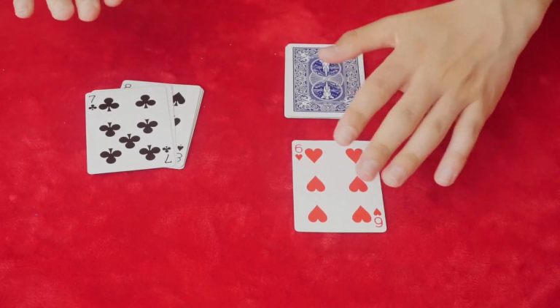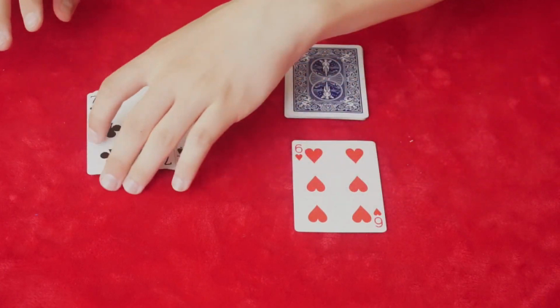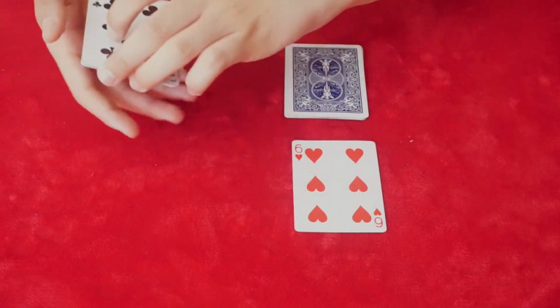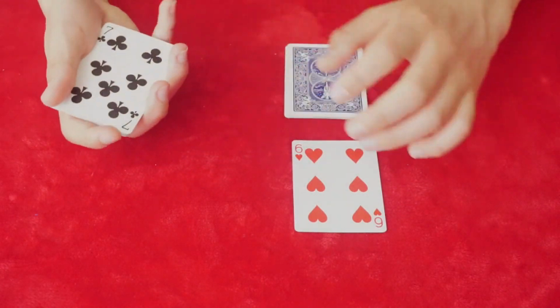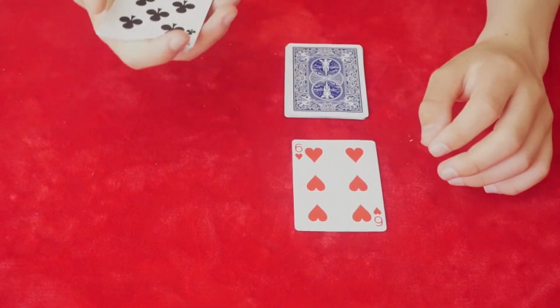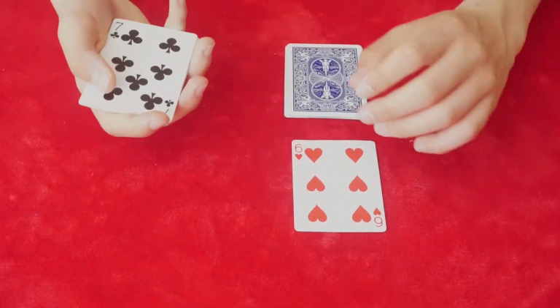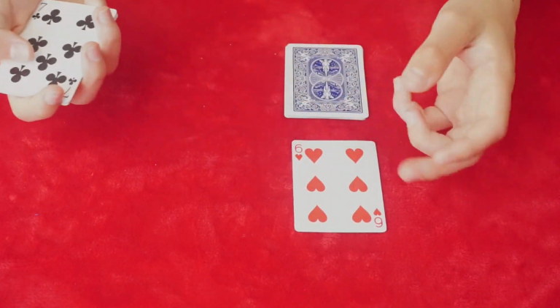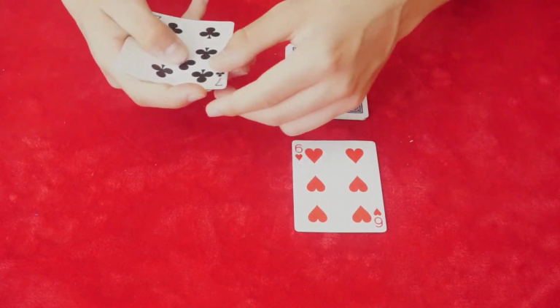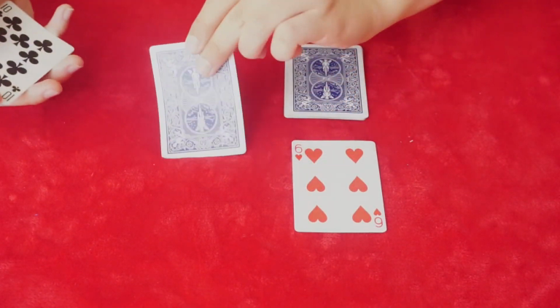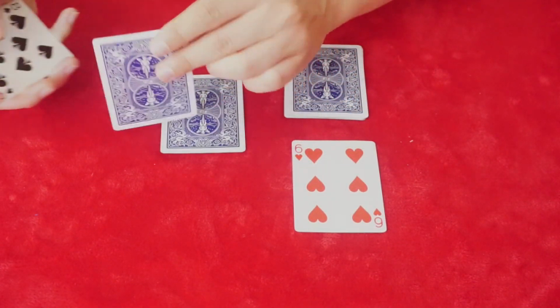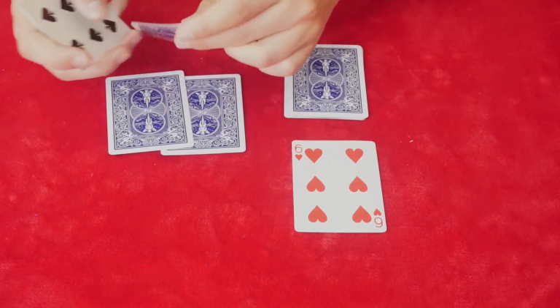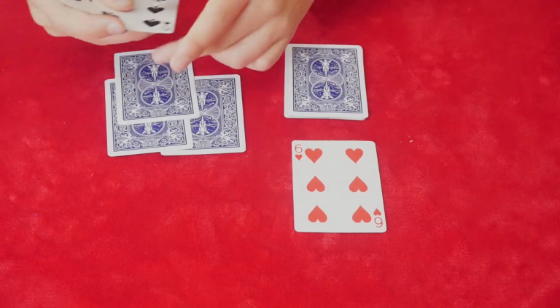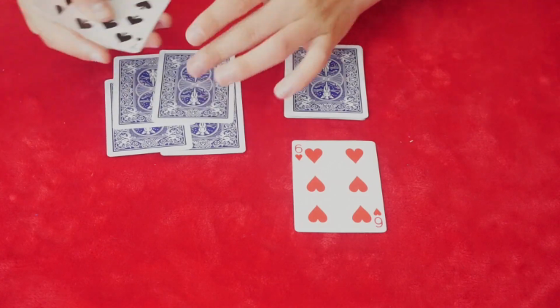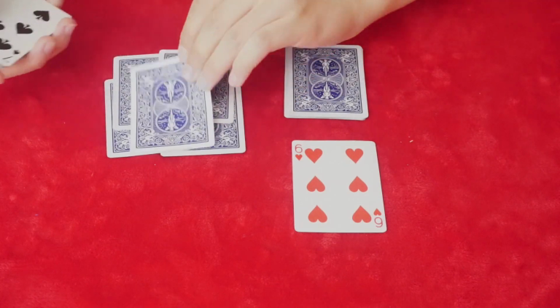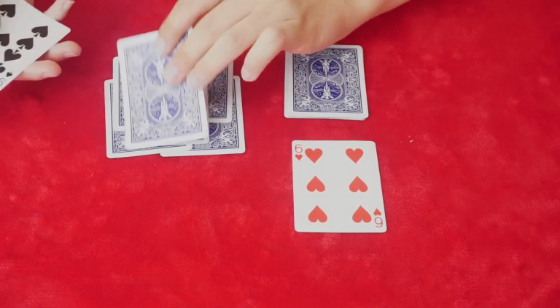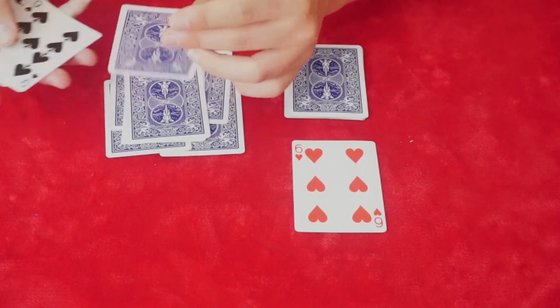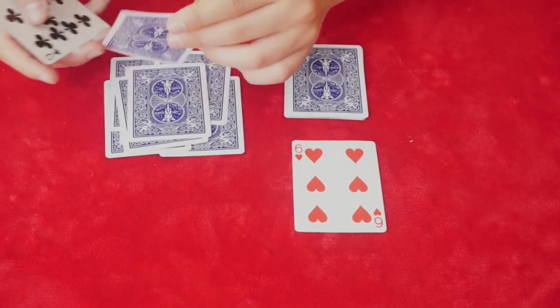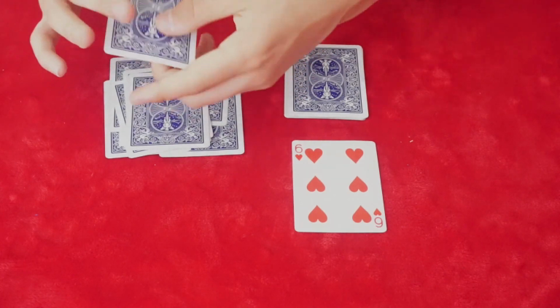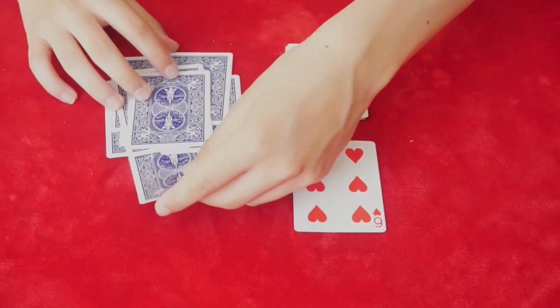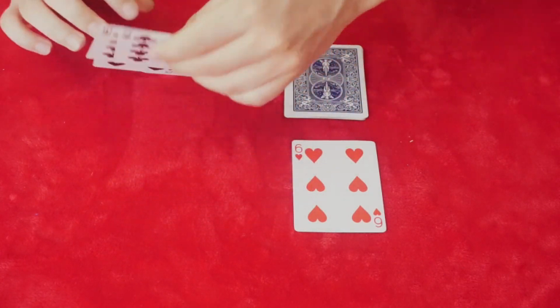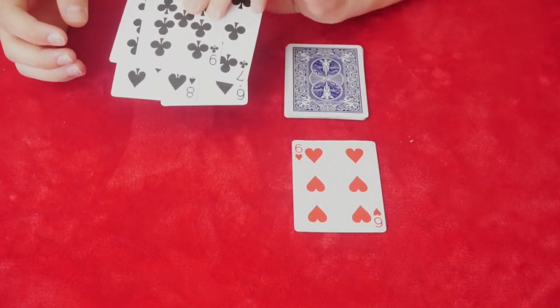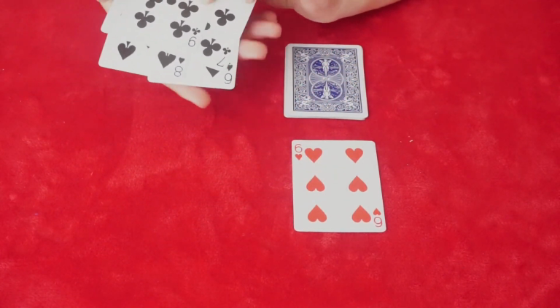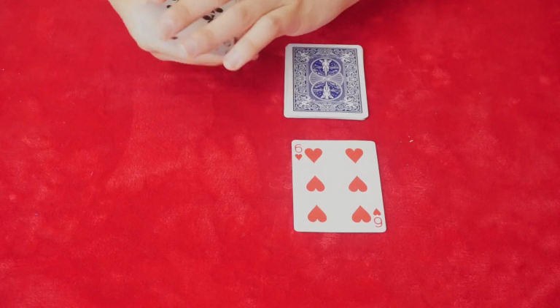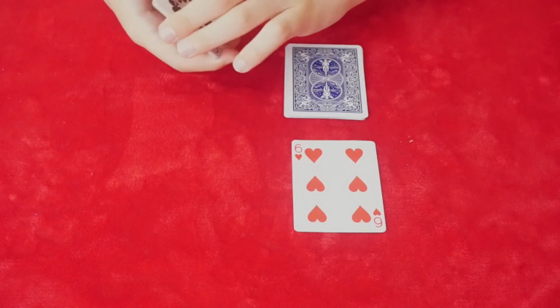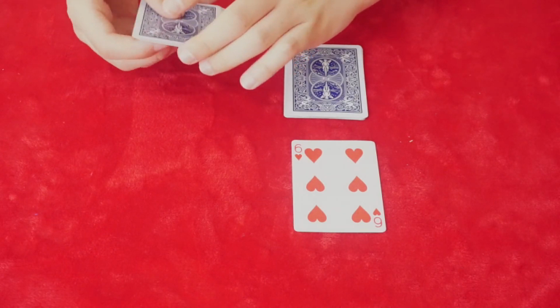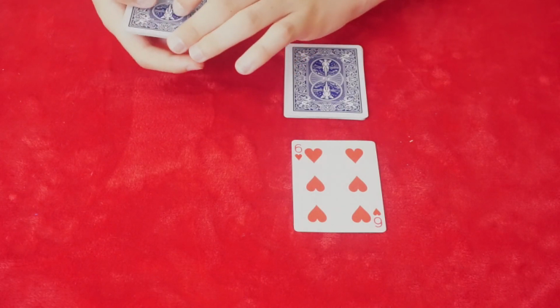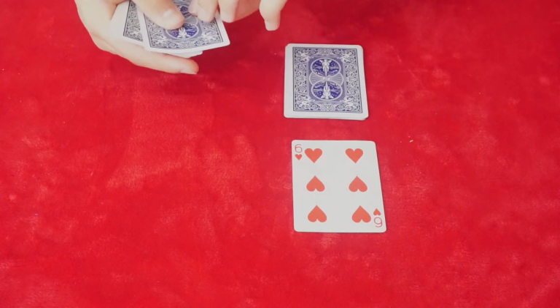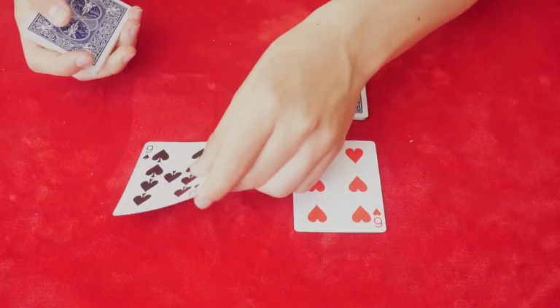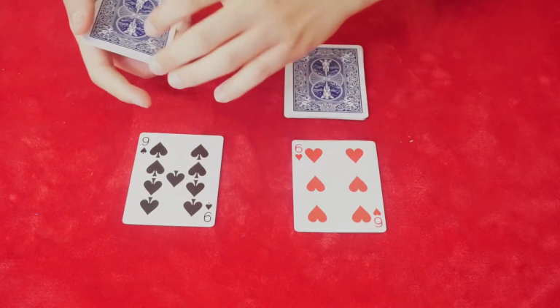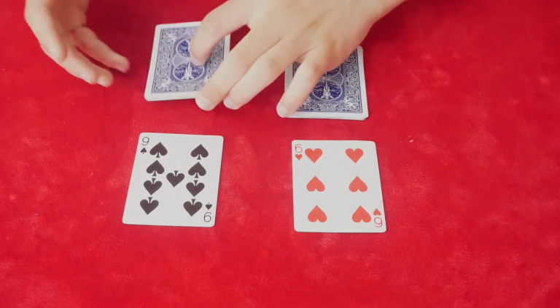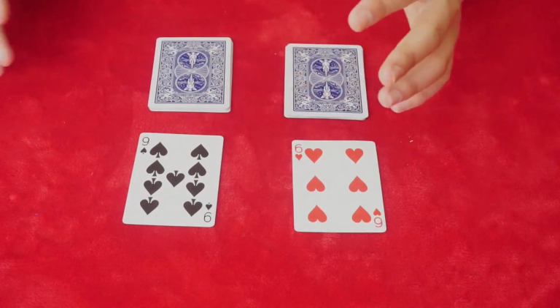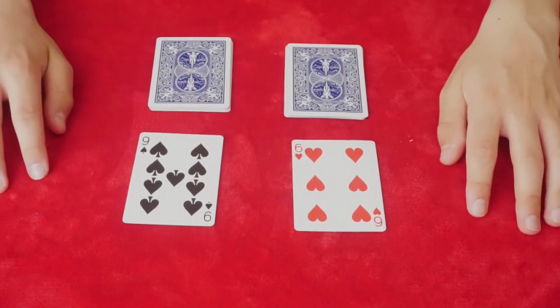So now you're going to do the exact same thing with the black cards: one, two, three, four, five, six, seven, eight, nine. You're going to do the exact same thing as you did with the red cards but with the black cards obviously.